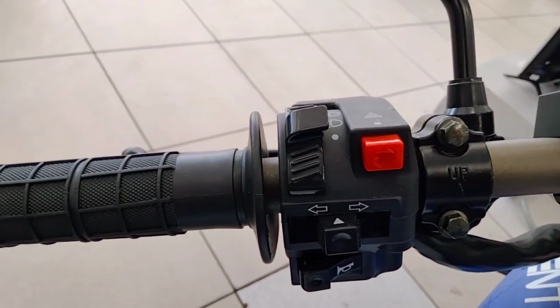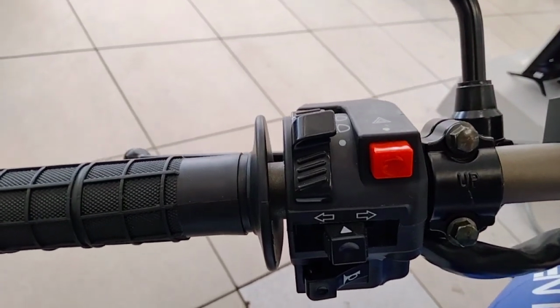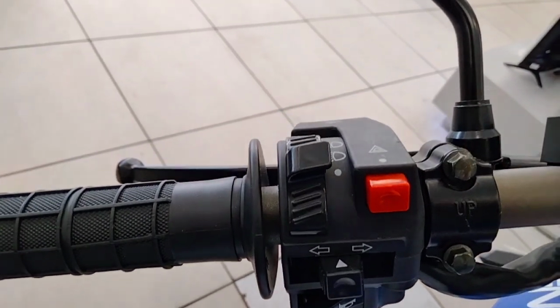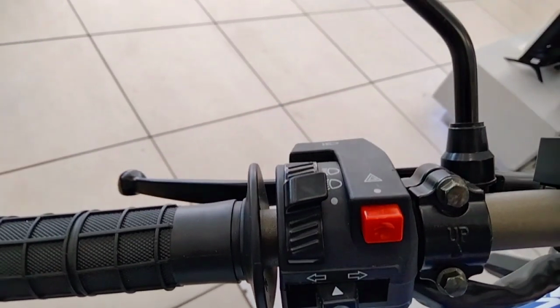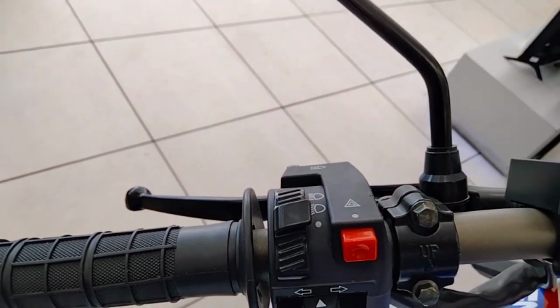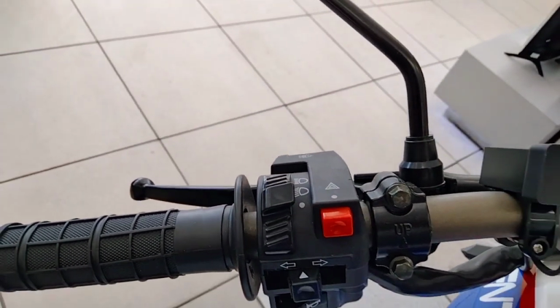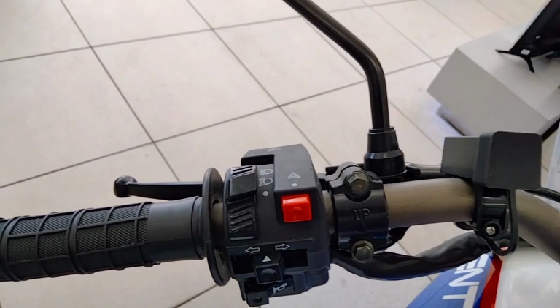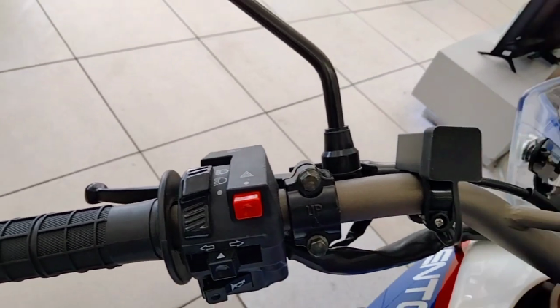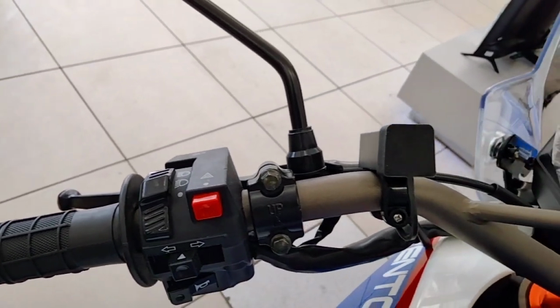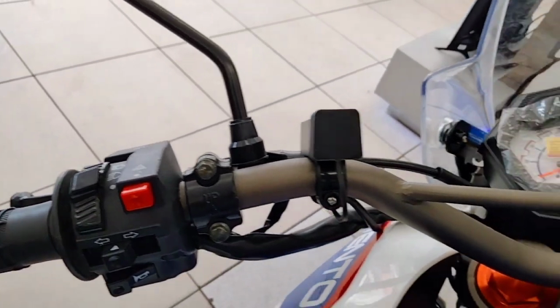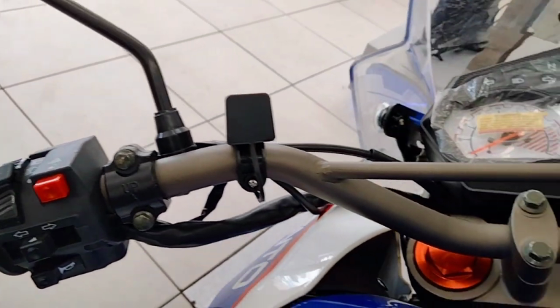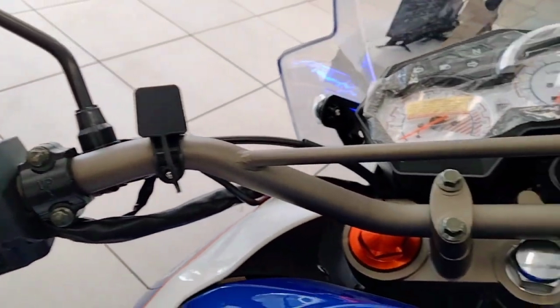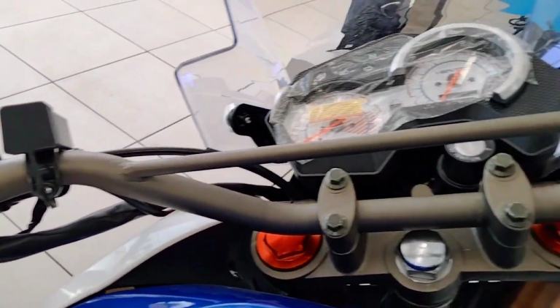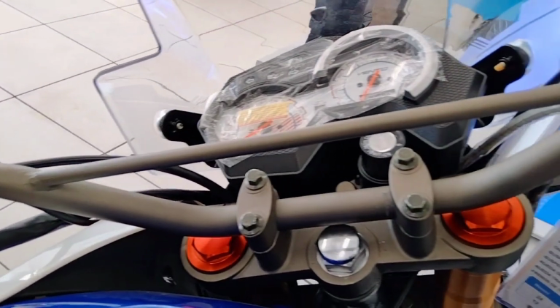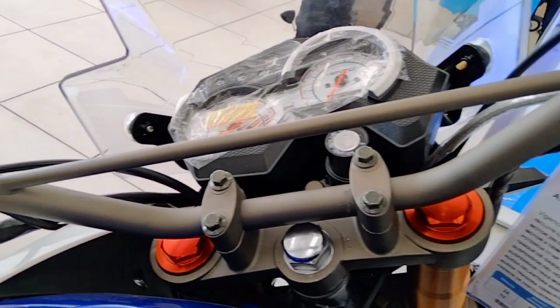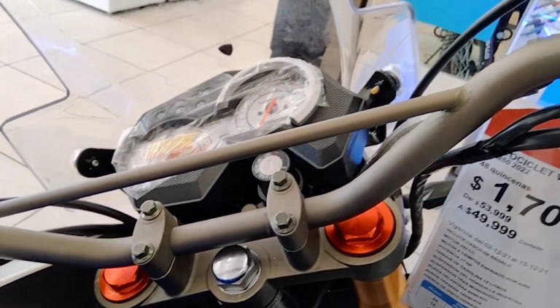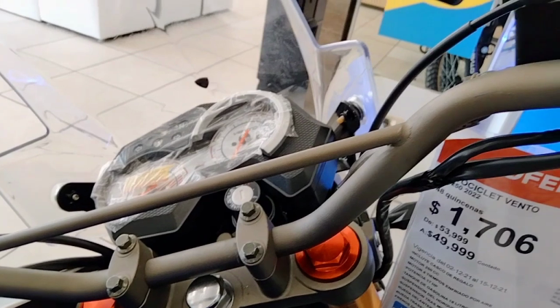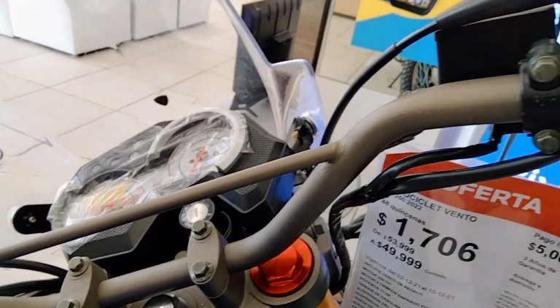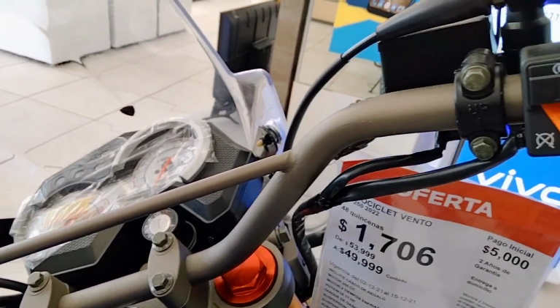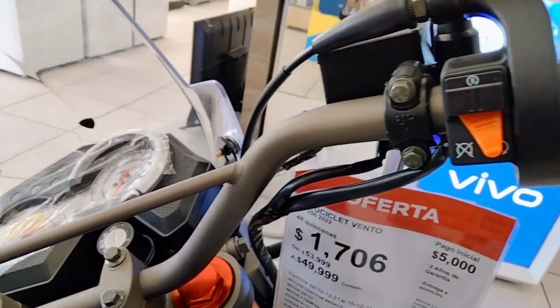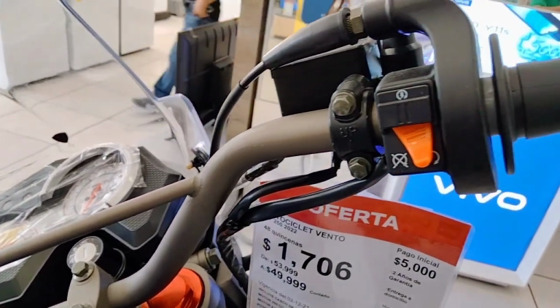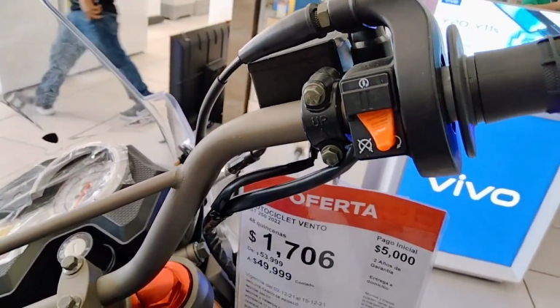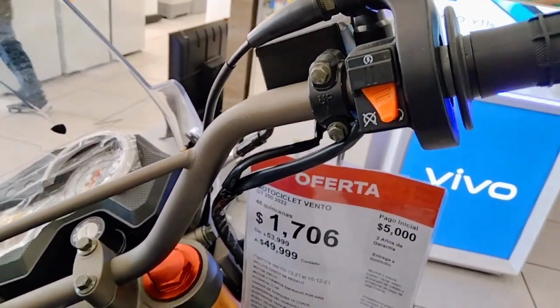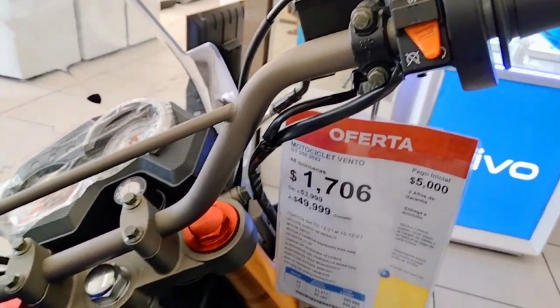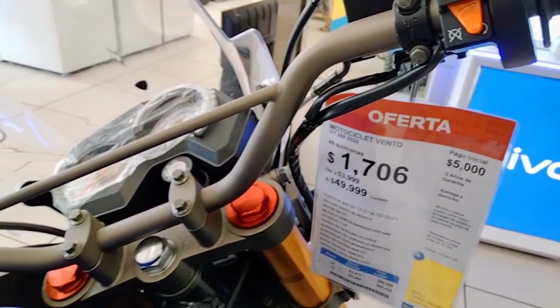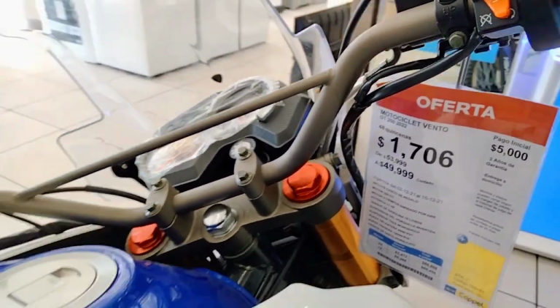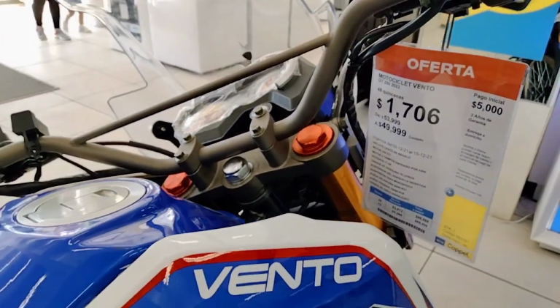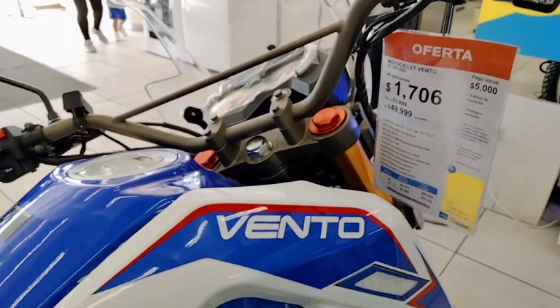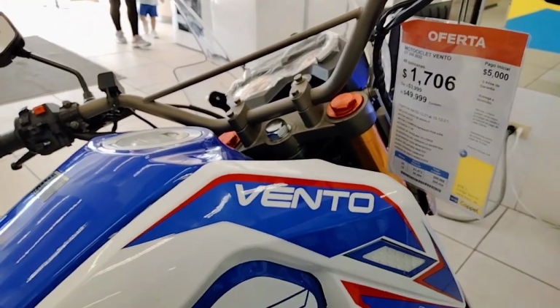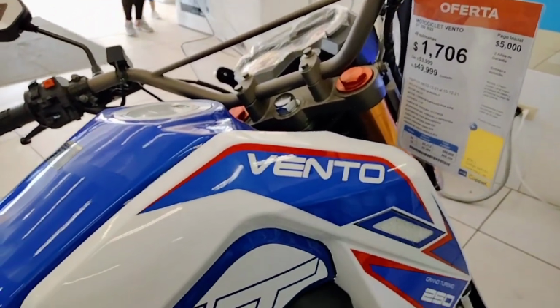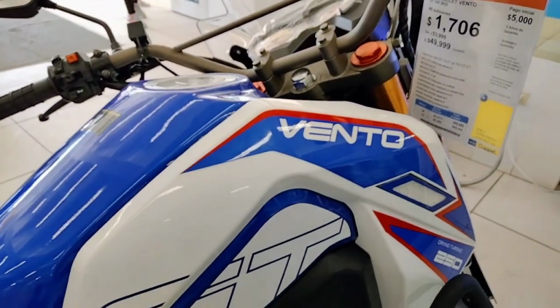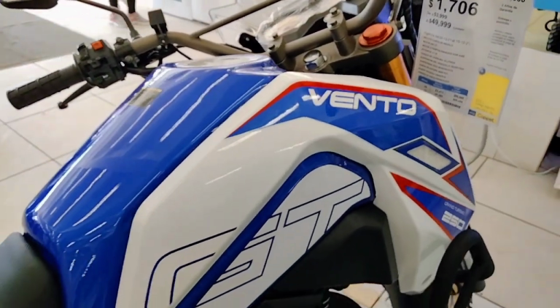This motorcycle allows you to circulate both on paved roads and dirt roads. One of the advantages of this model is that, being a 250cc engine, it will allow you to drive in the city center, in the streets of Mexico City.